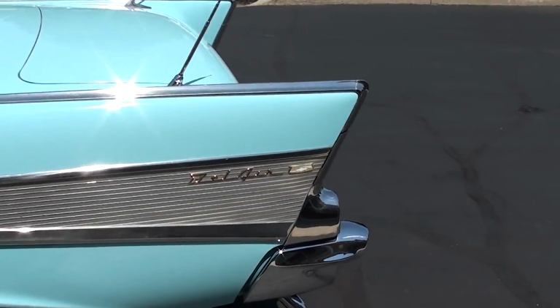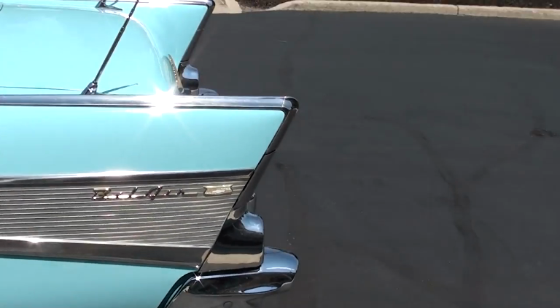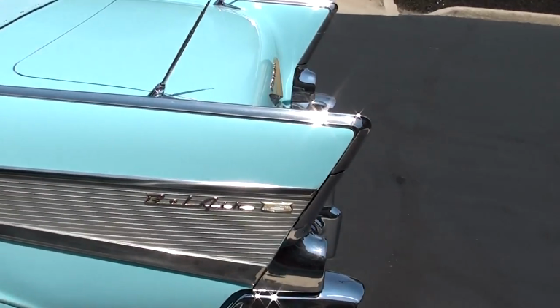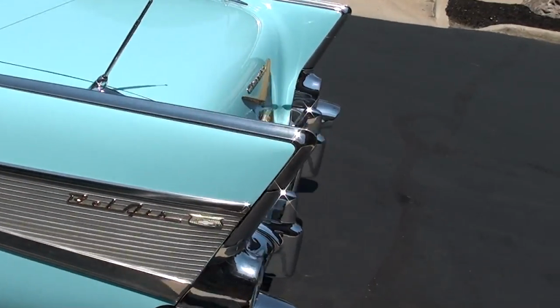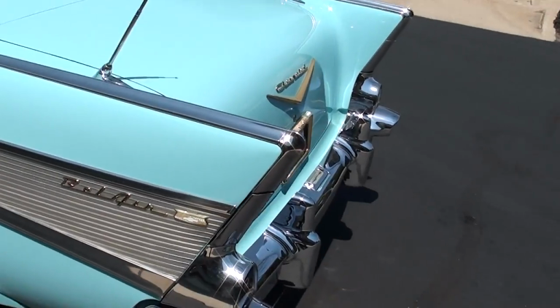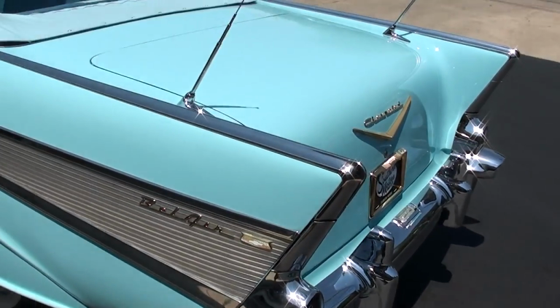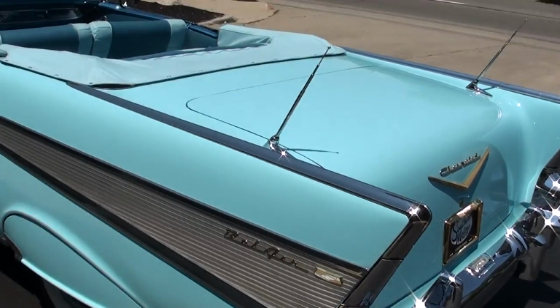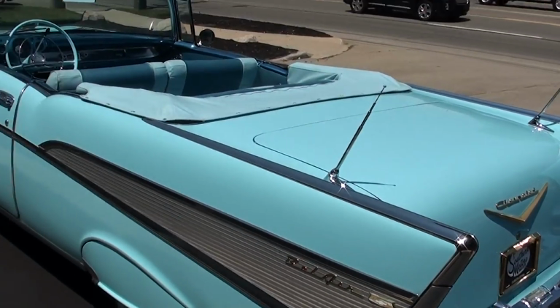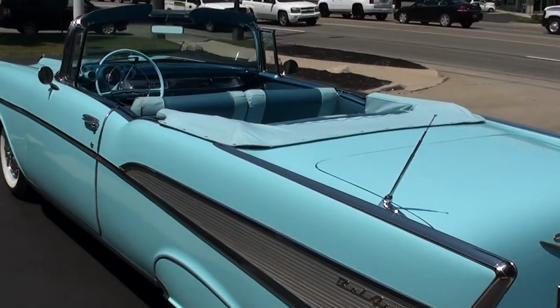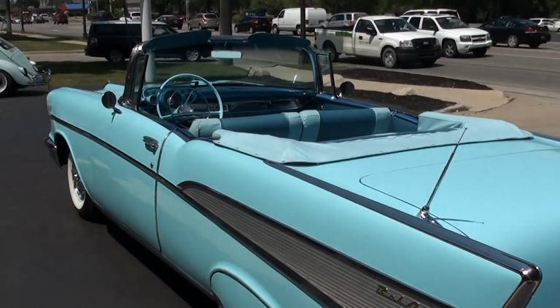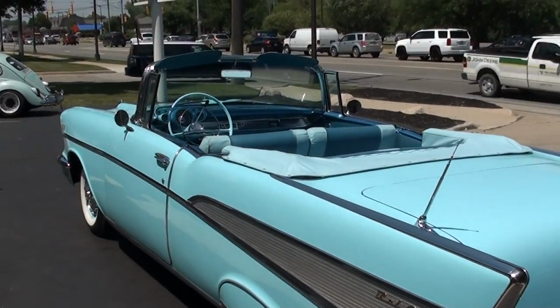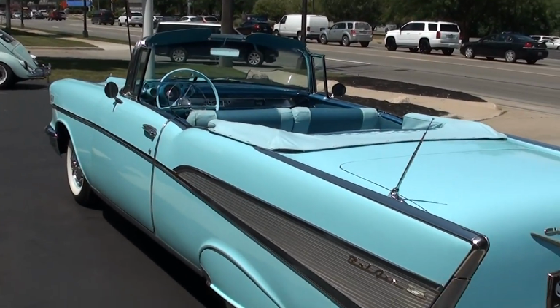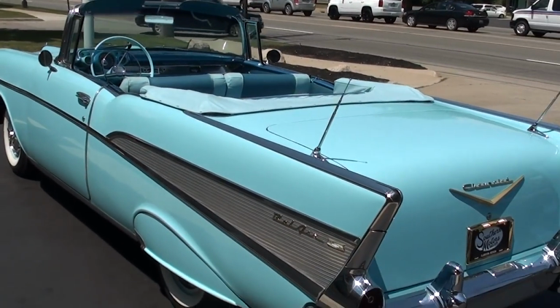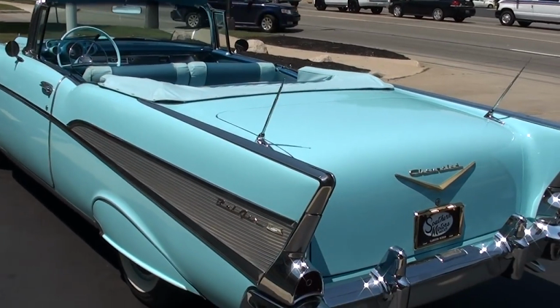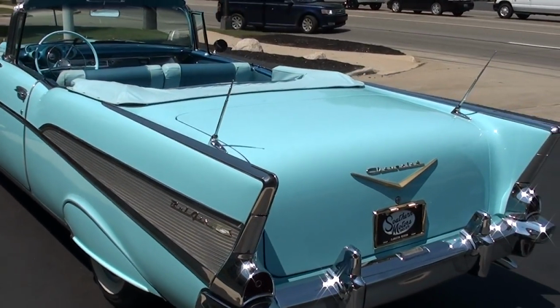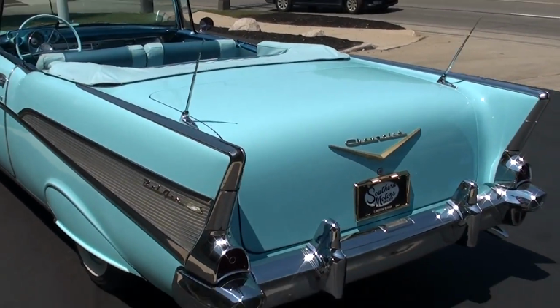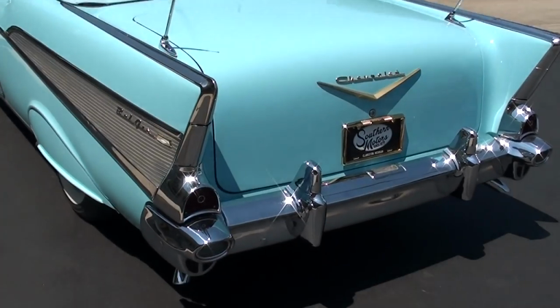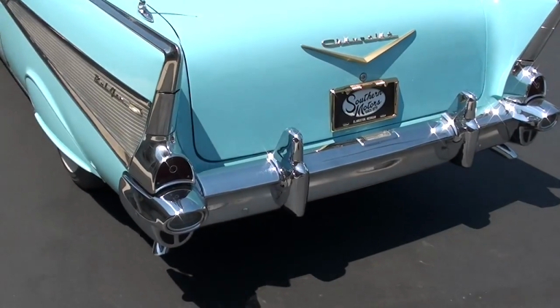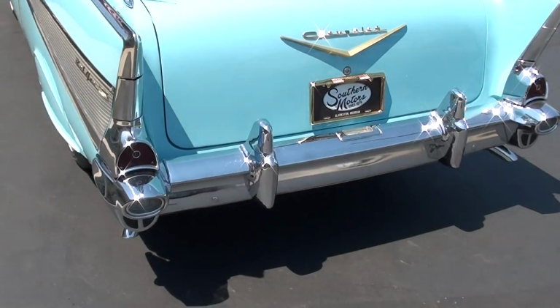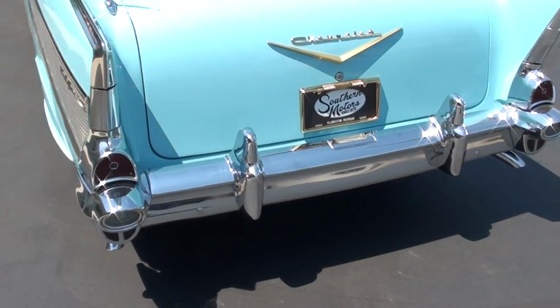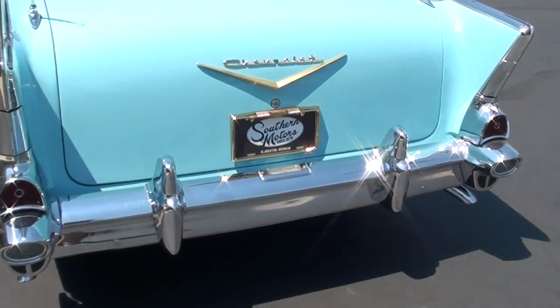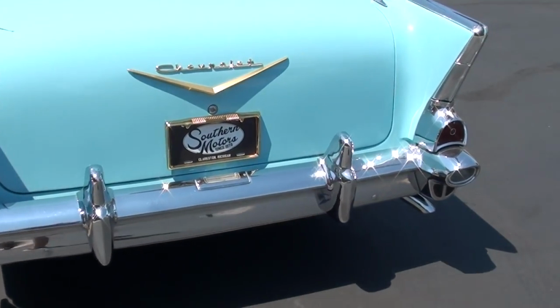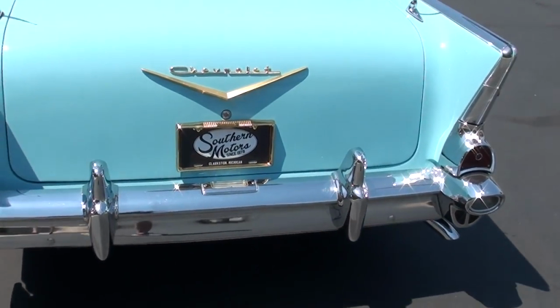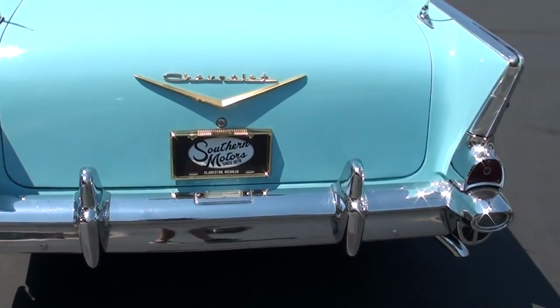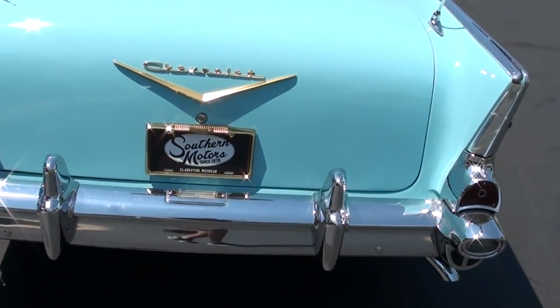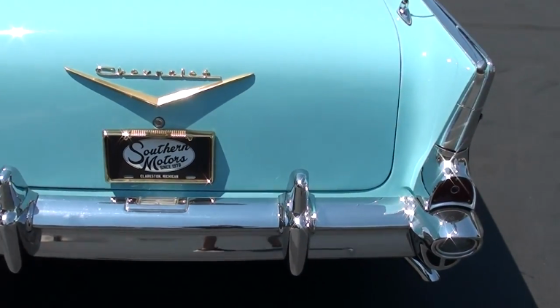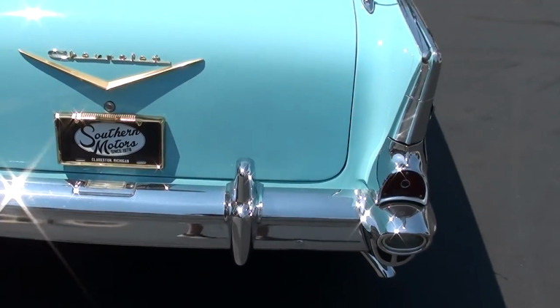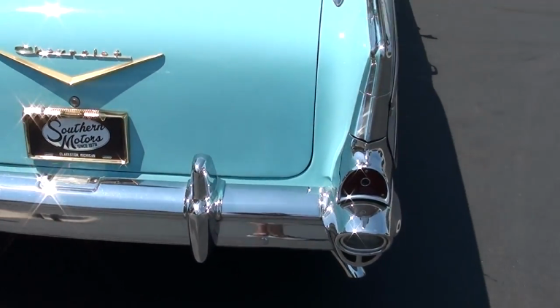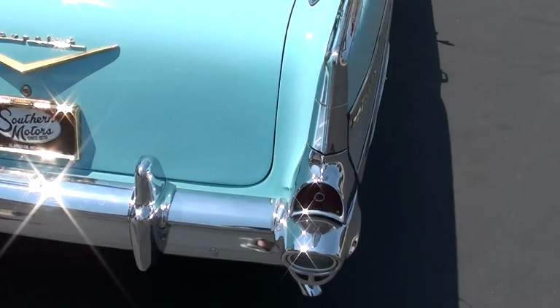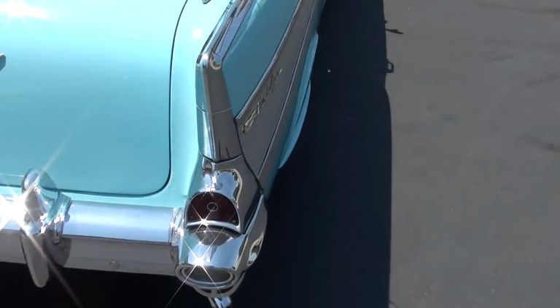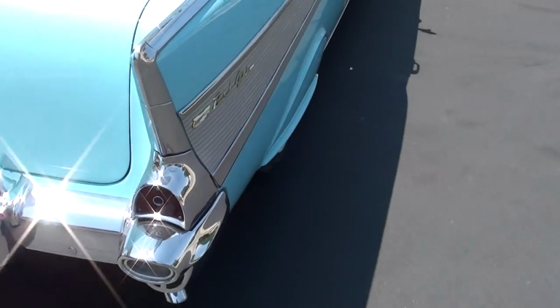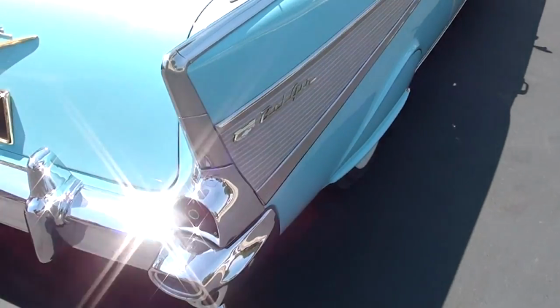Factory top — tropical turquoise. It's got the two-tone blue and turquoise interior, as well as a tropical turquoise top. 283 automatic Powerglide transmission. Runs and drives like a little baby doll.